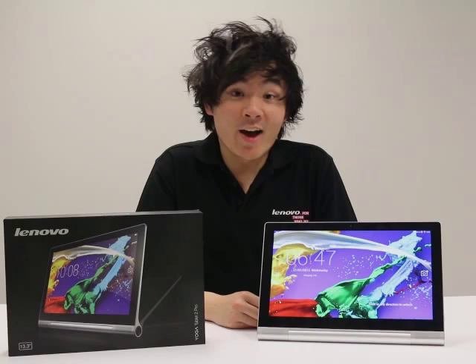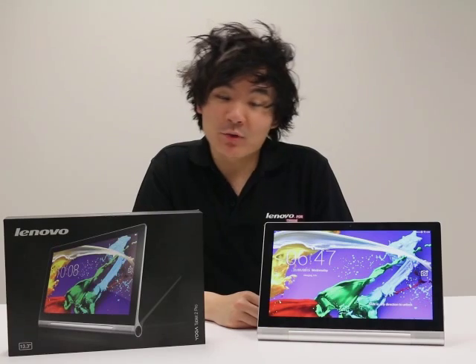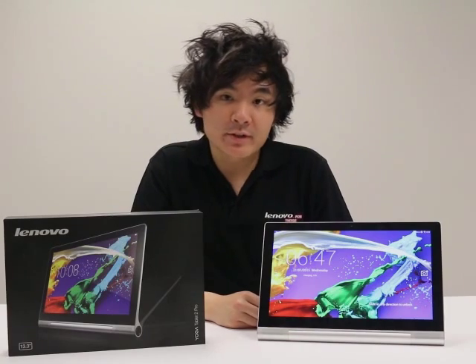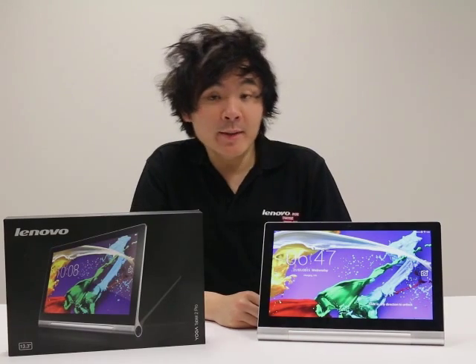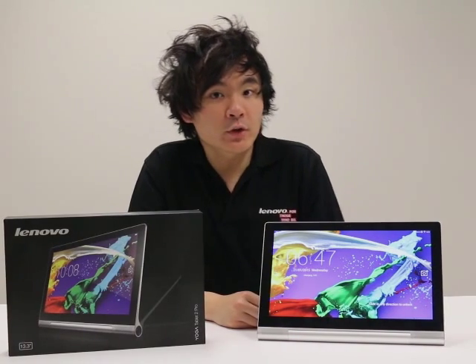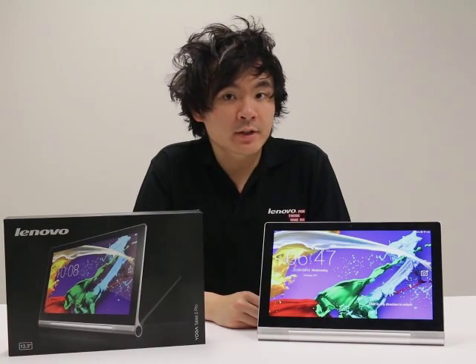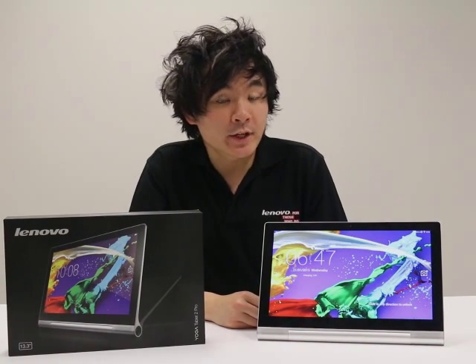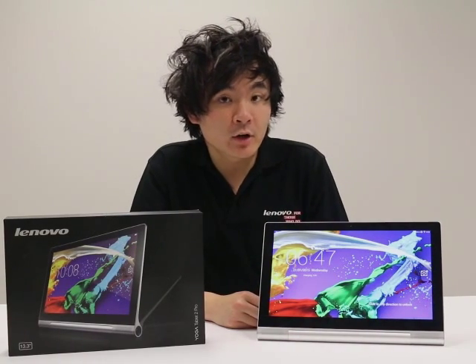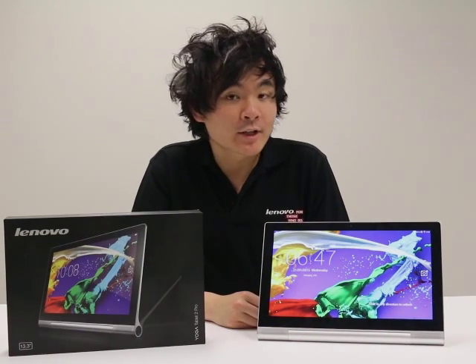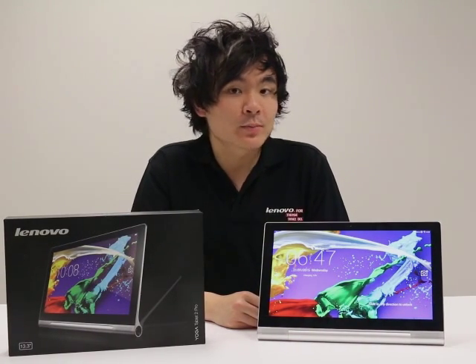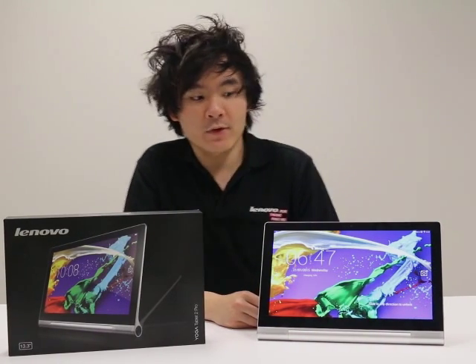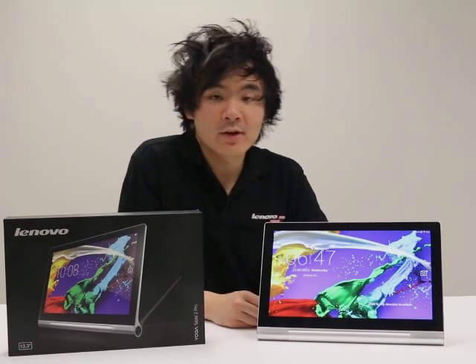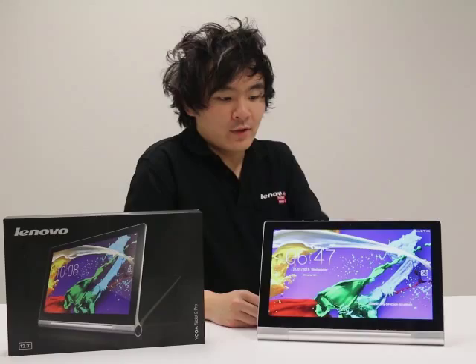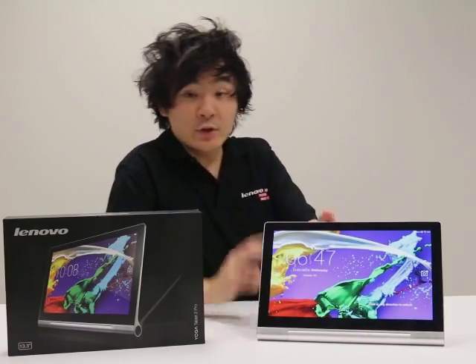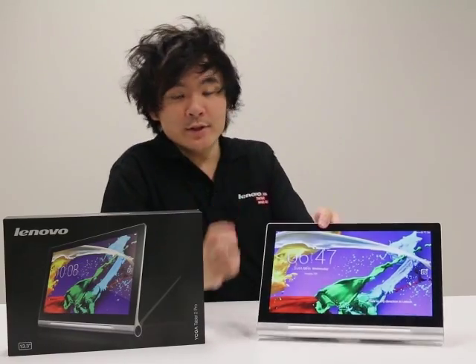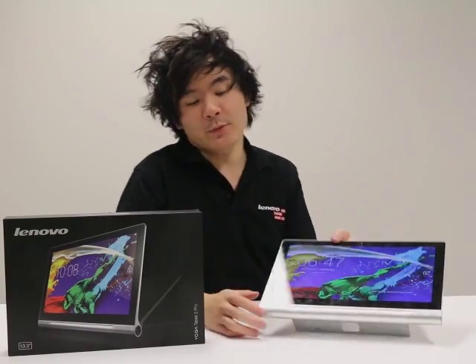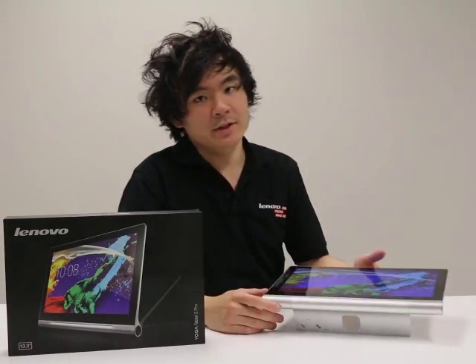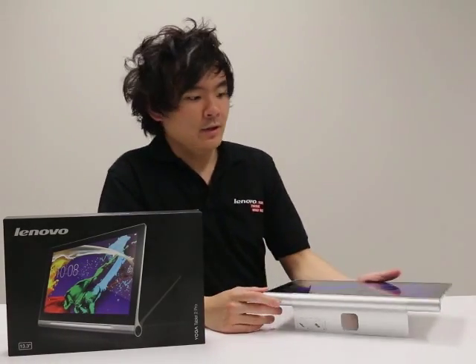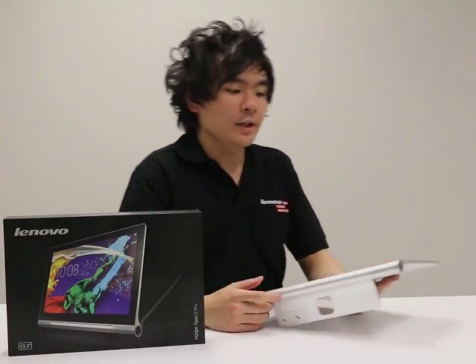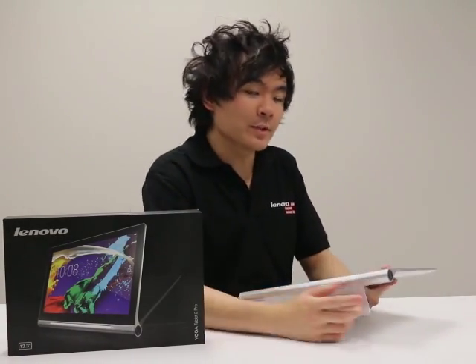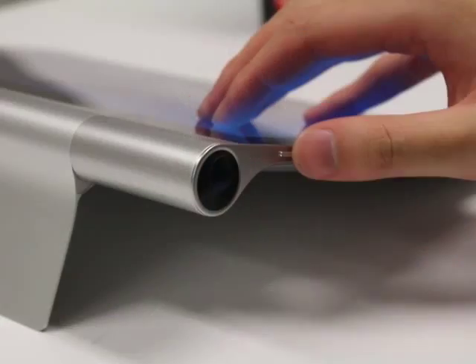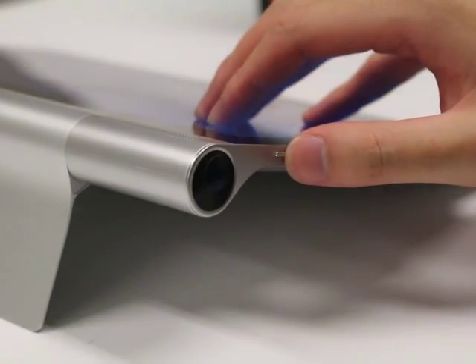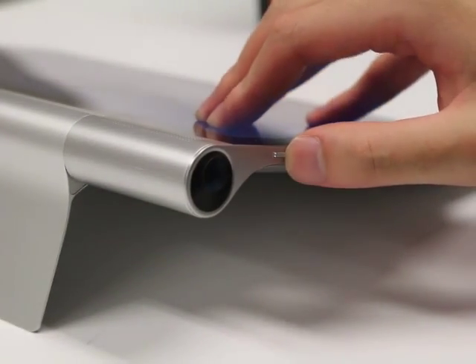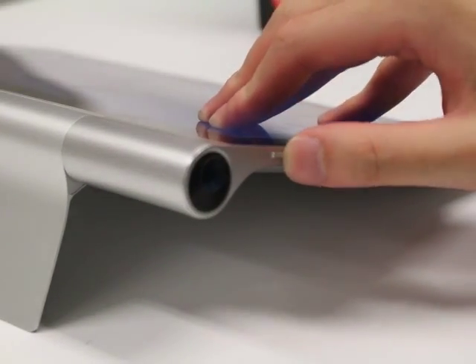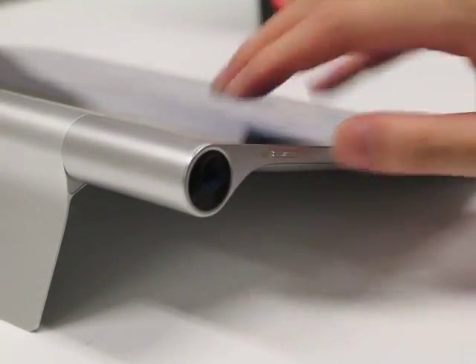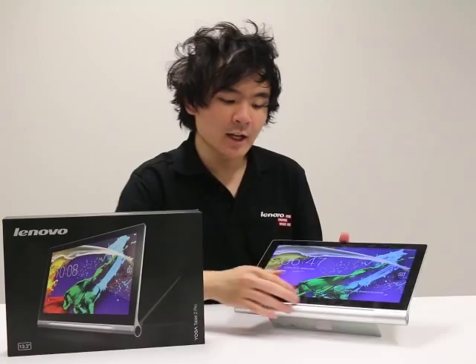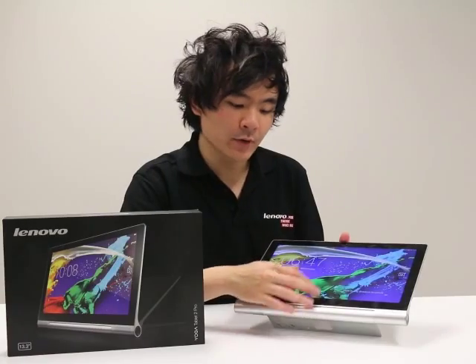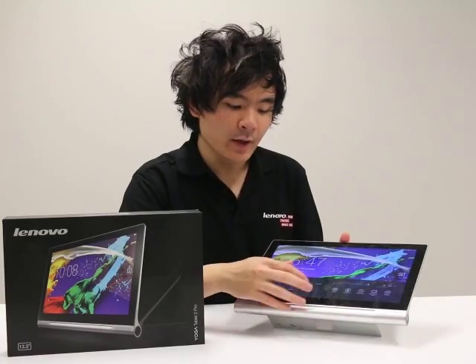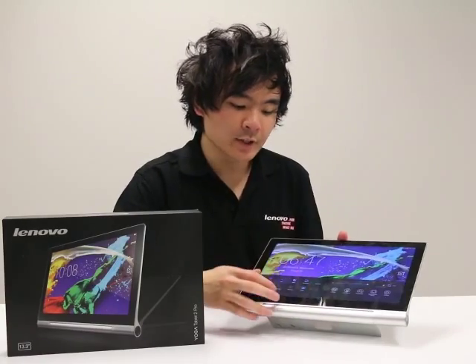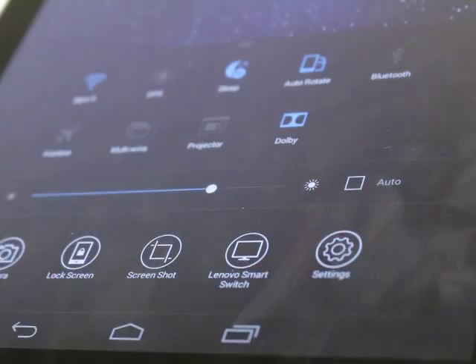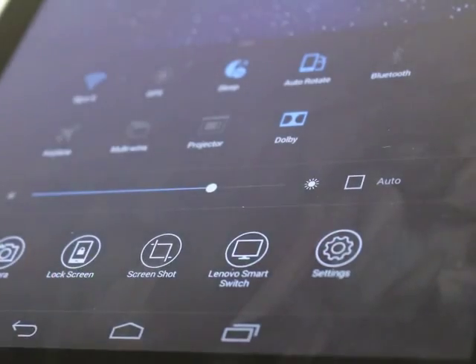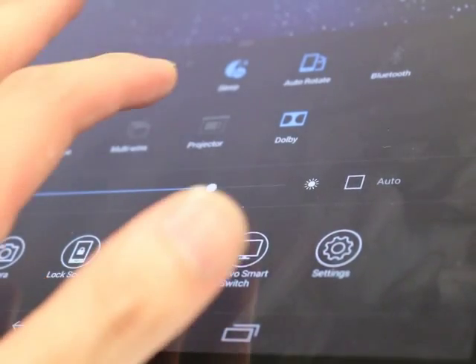Hi, I'm Chris, and today I'm going to show you how to set up the projector on your Yoga Tazza 2 Pro. There are two ways to turn on the projector: you can either press the button on the side, or you can slide up on the screen and press the projector button right there.